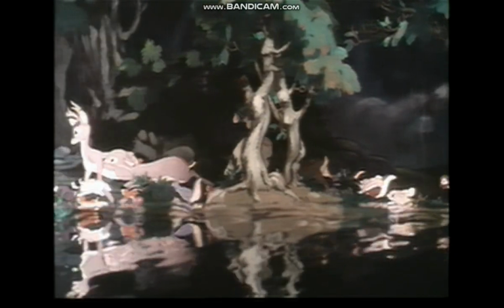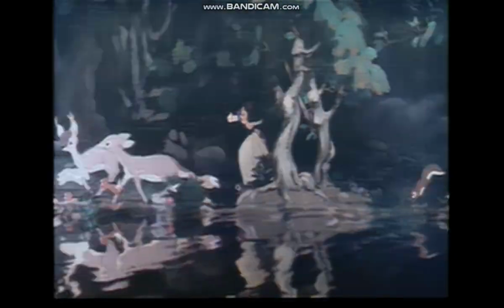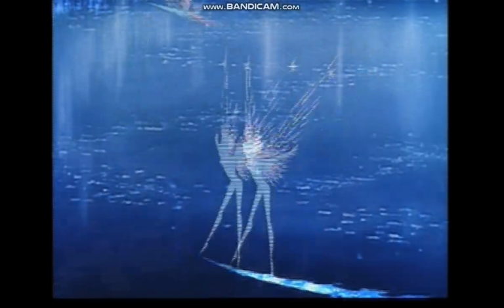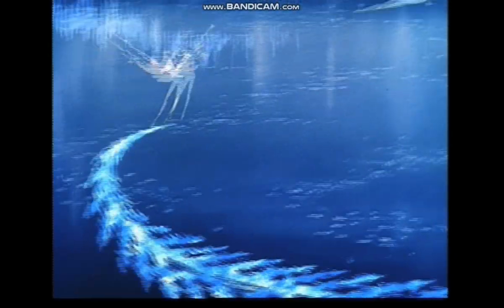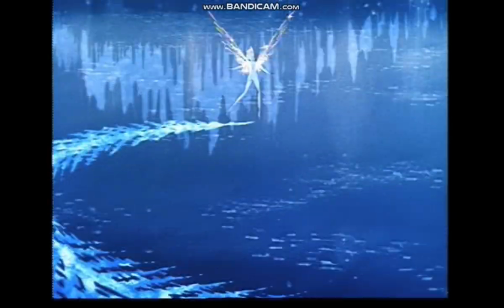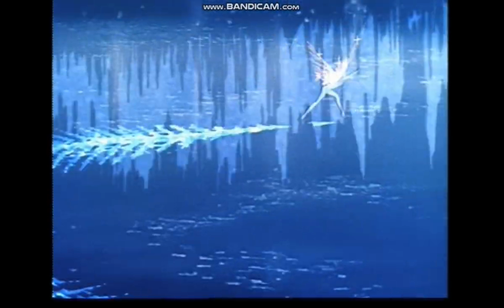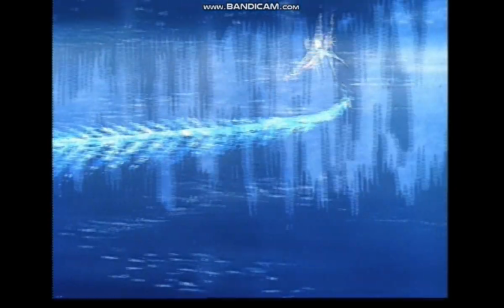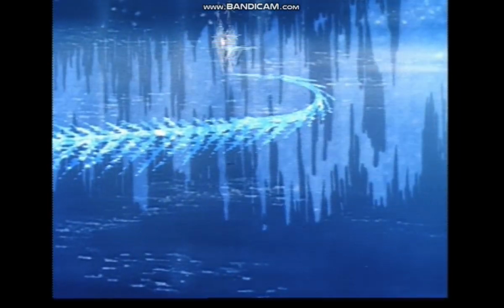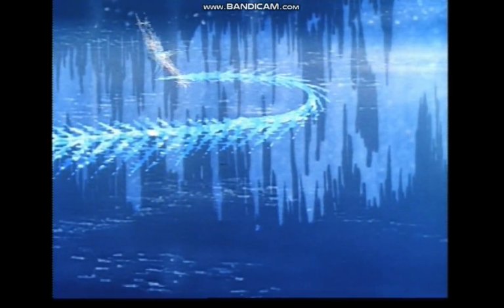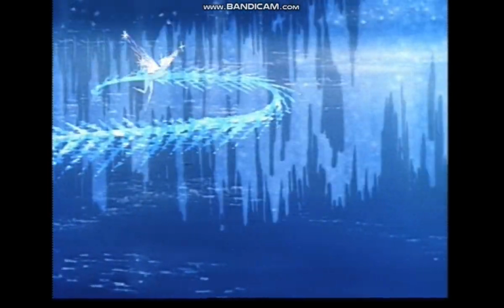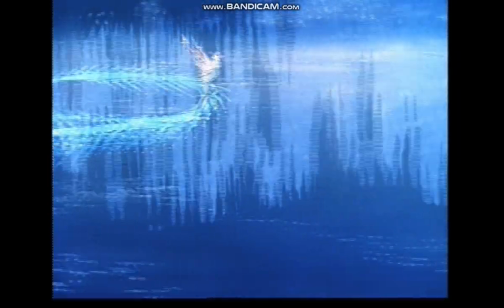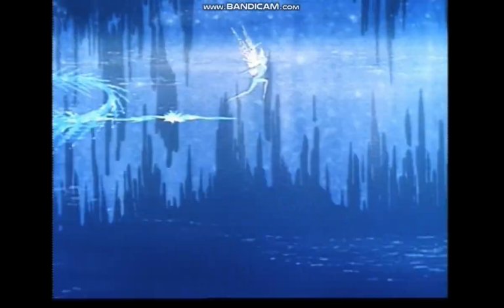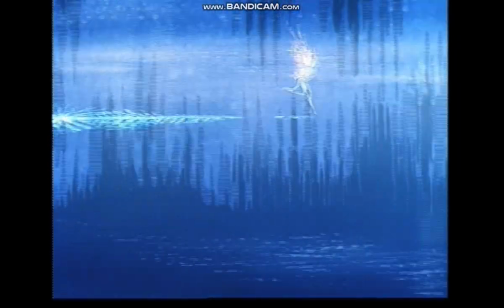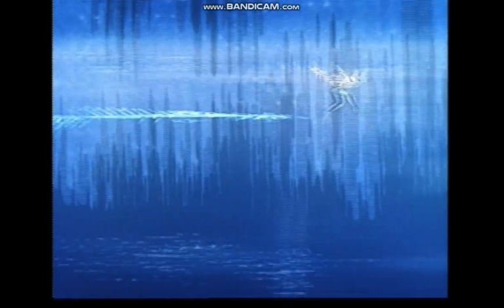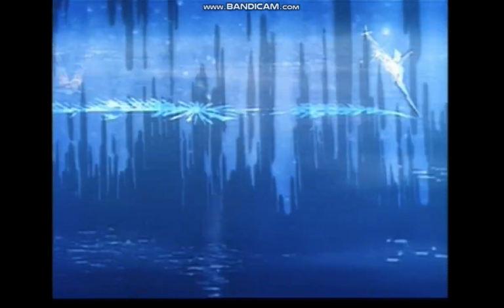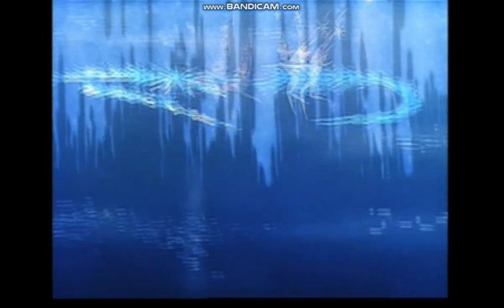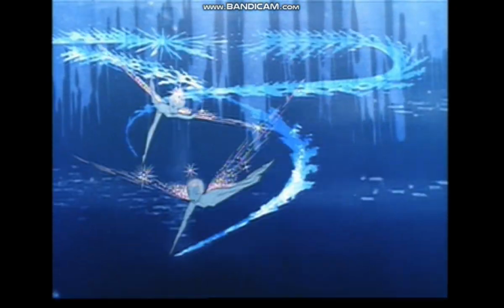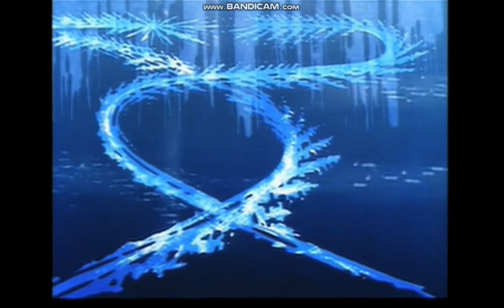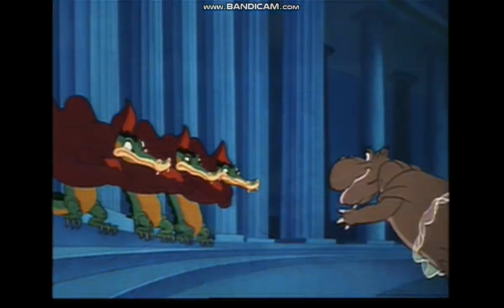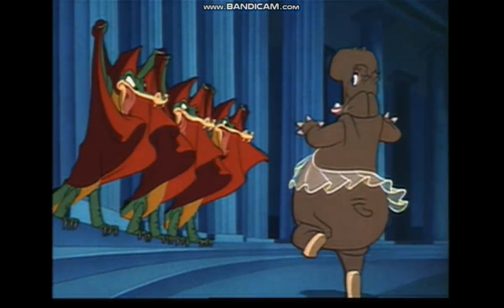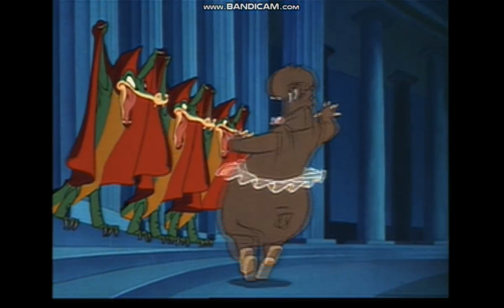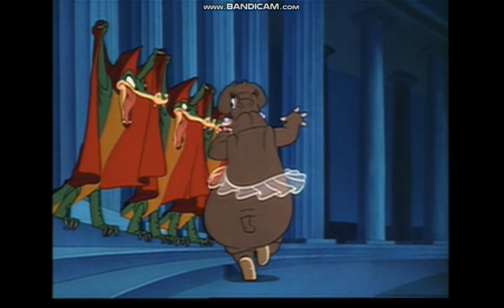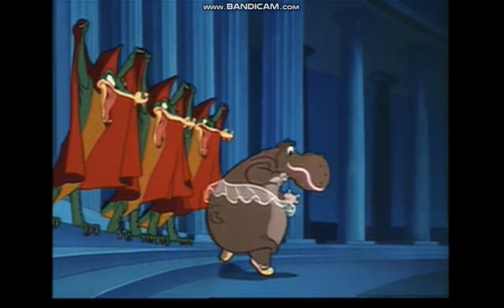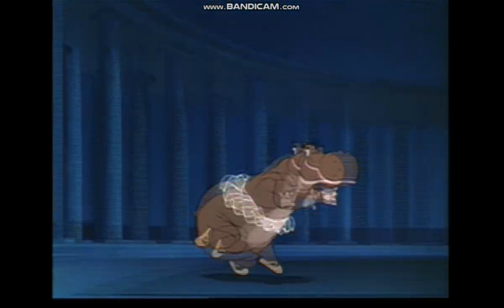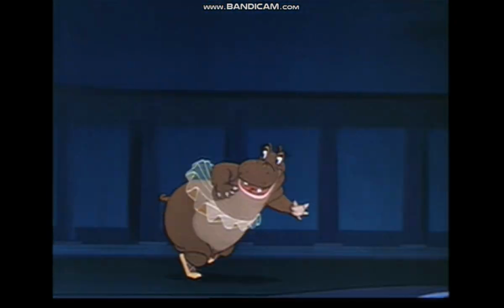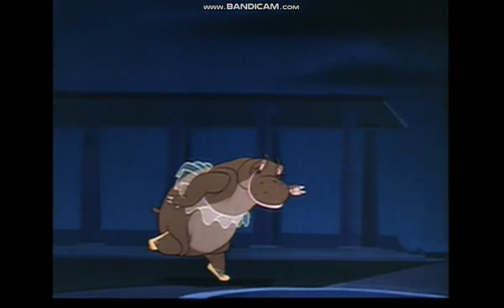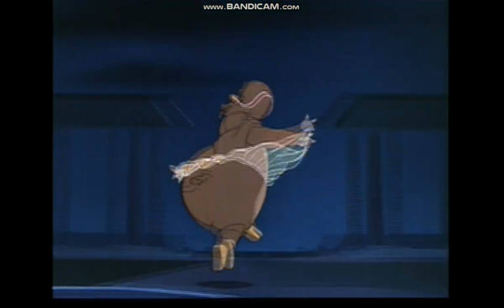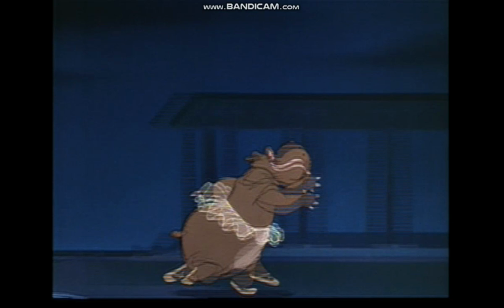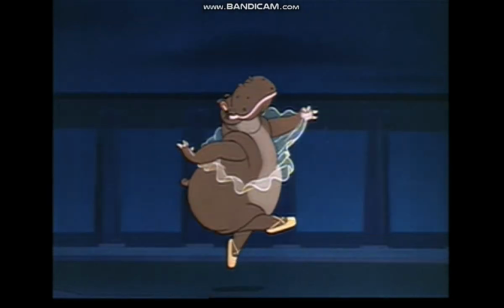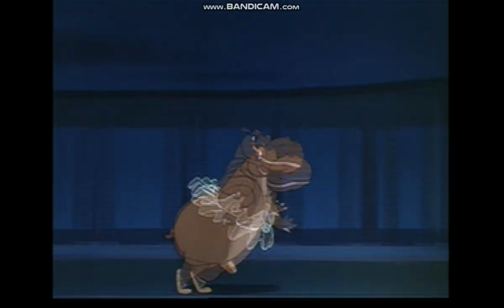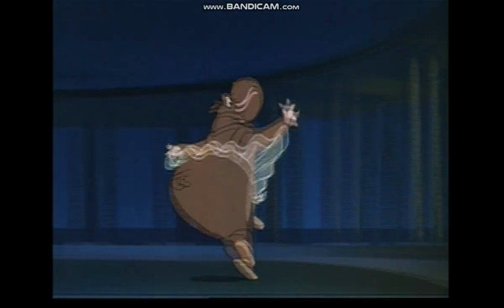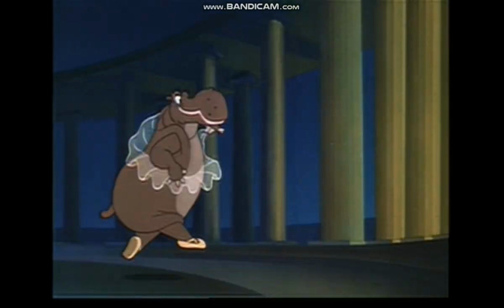In 1940, with Fantasia, Walt elevated the art of animation once again when he developed the first use of multi-track stereophonic sound to approximate a concert-going experience.